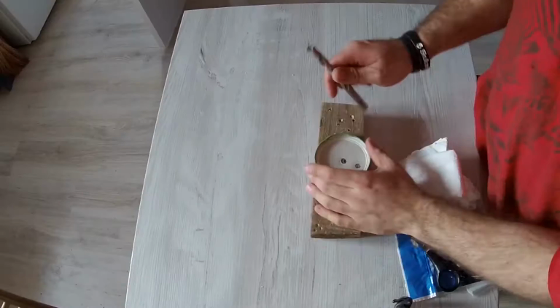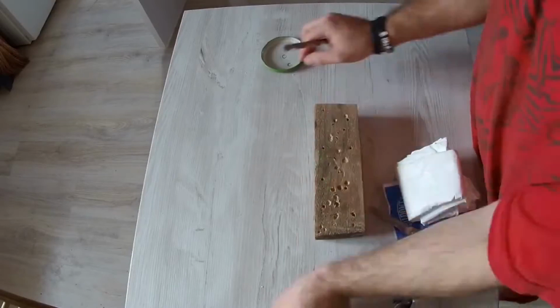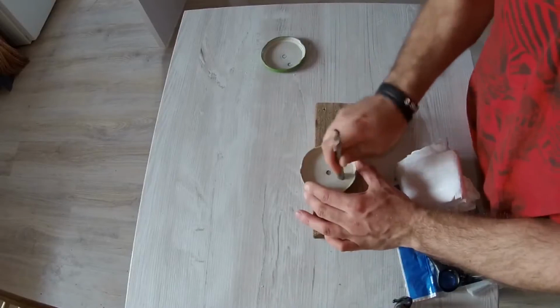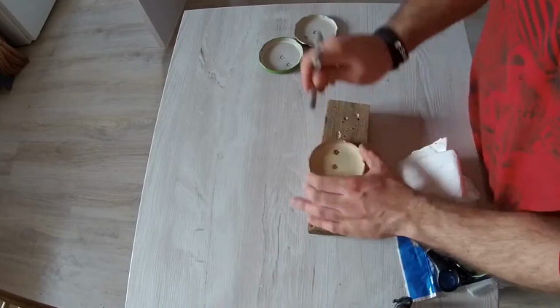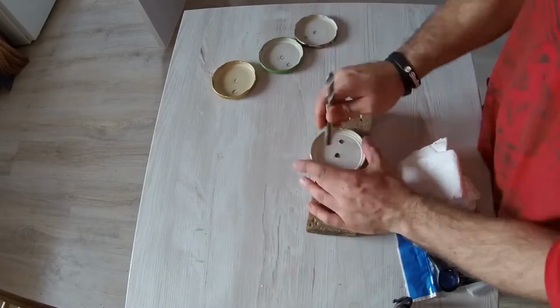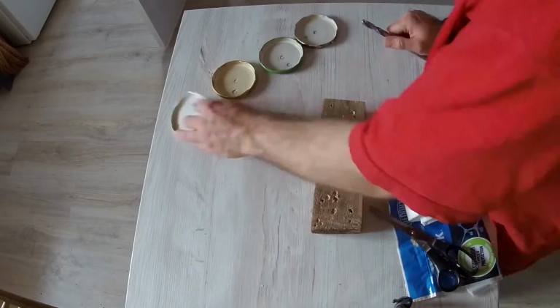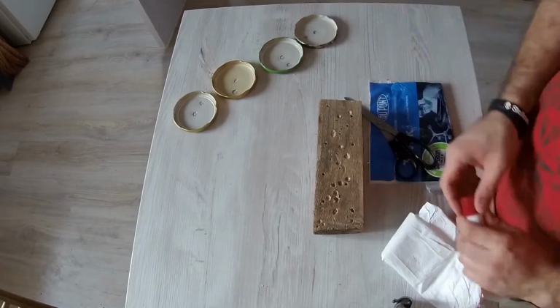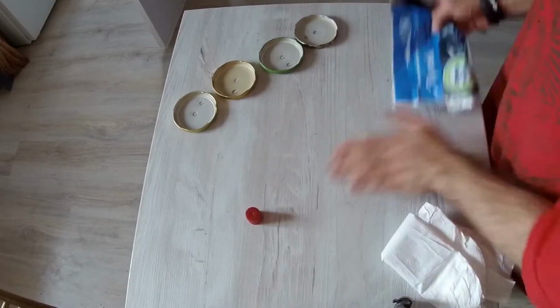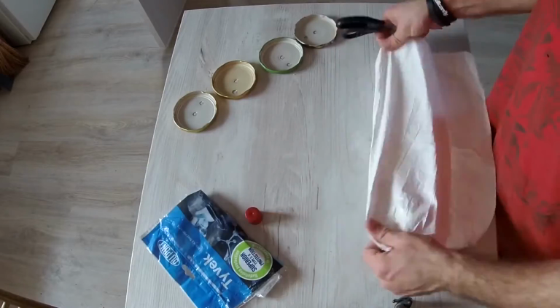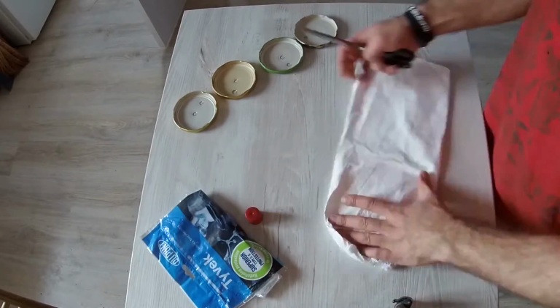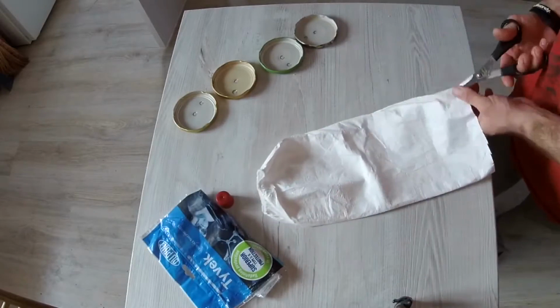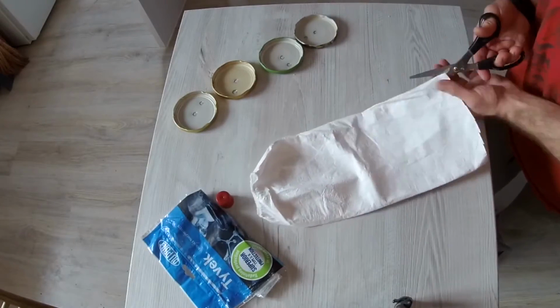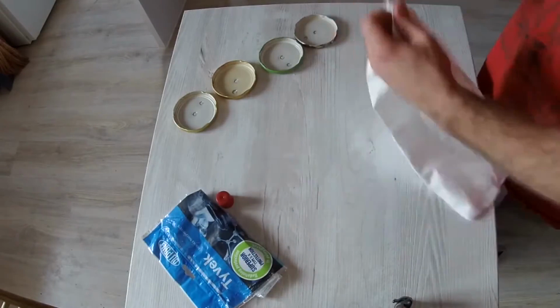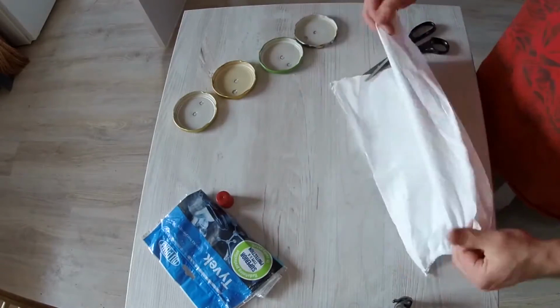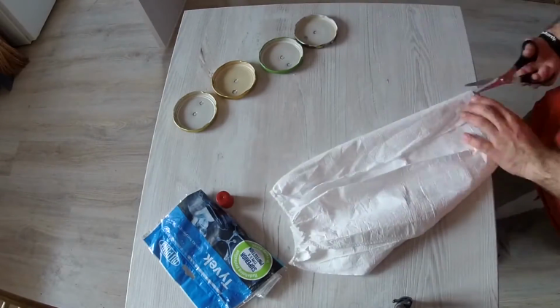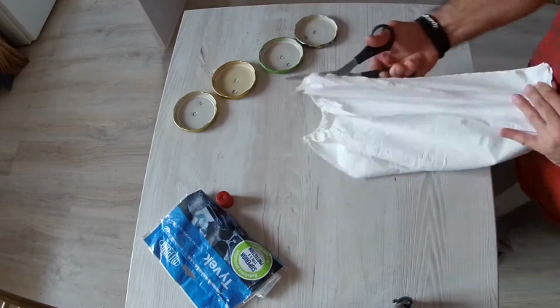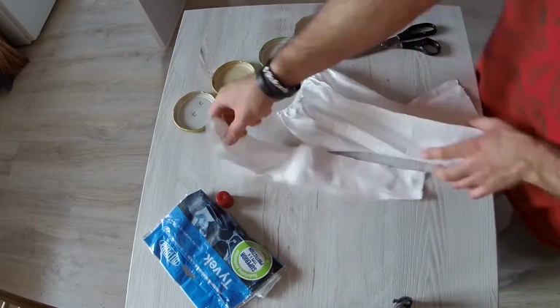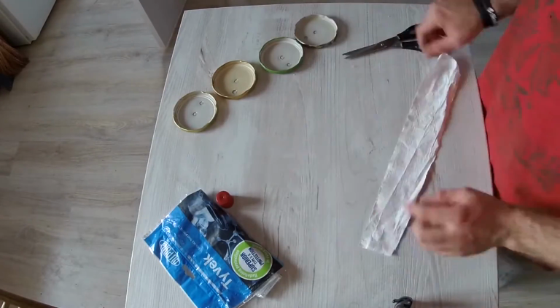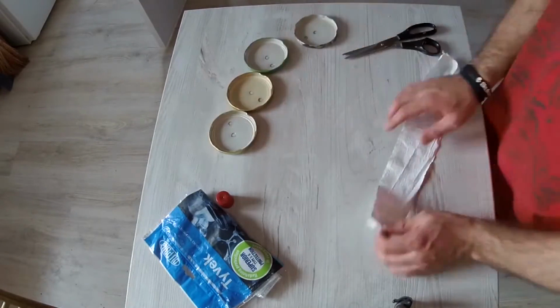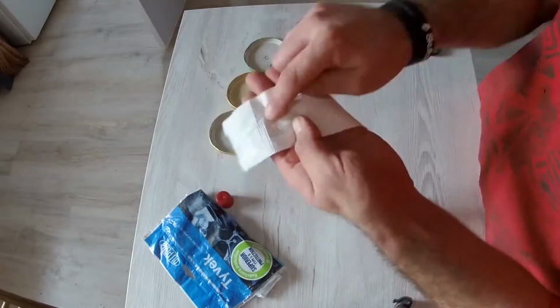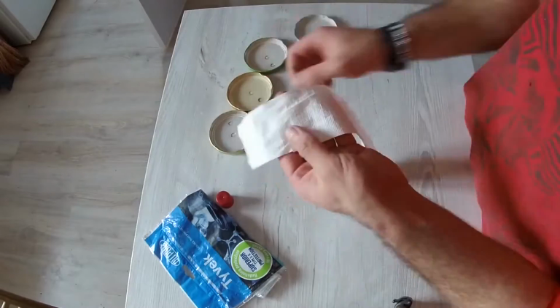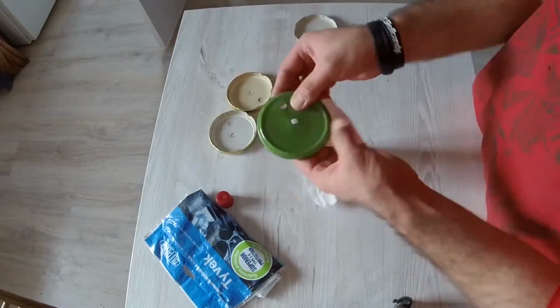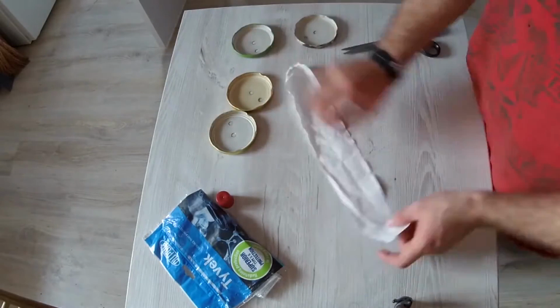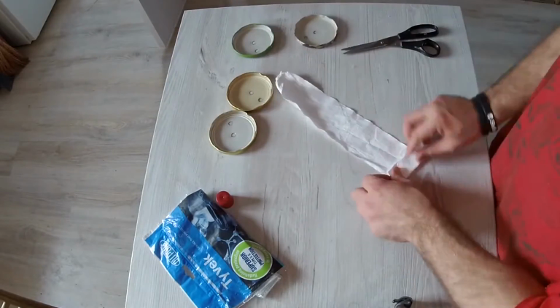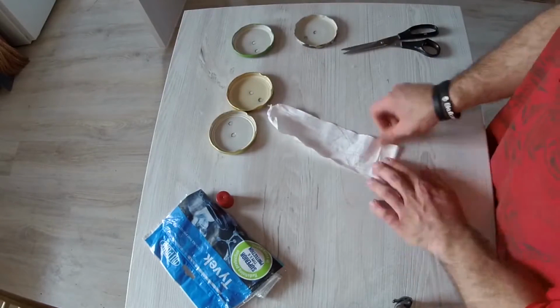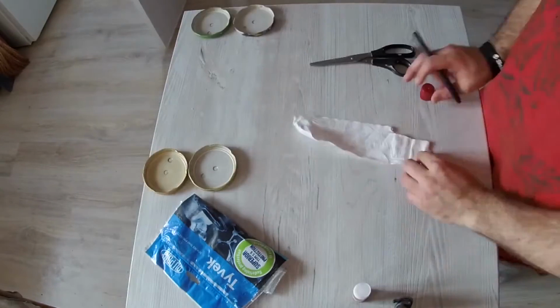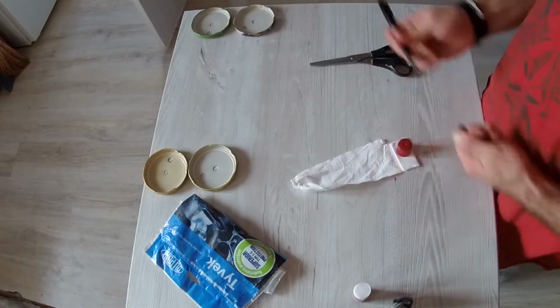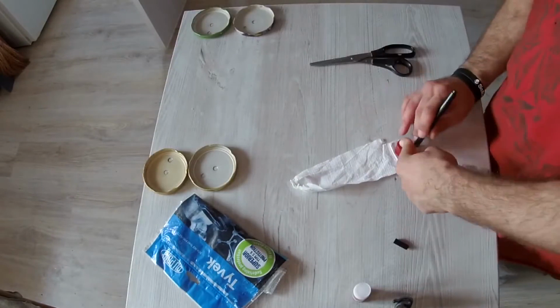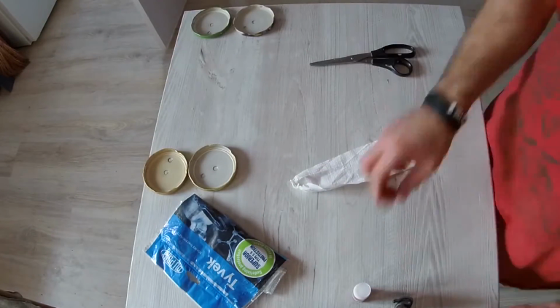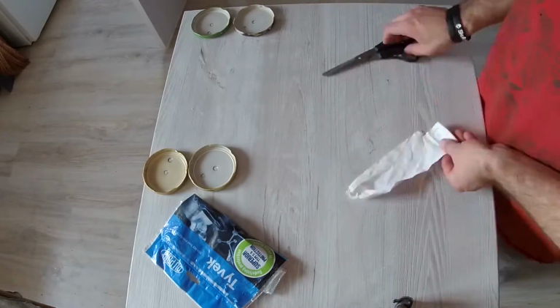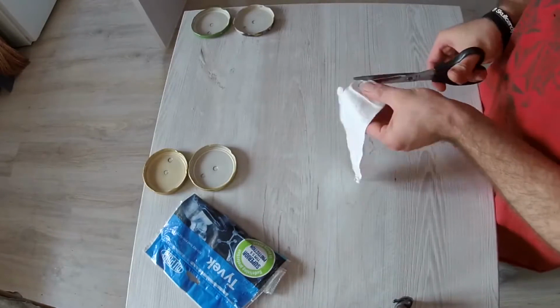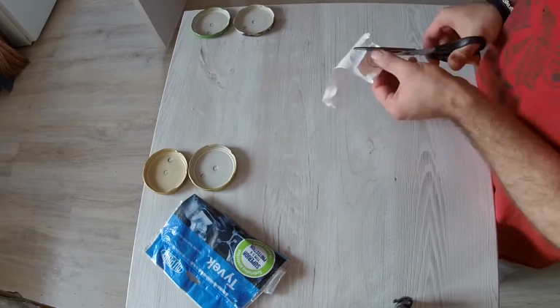Now let's cut our Tyvek cloth. We'll need two round pieces to cover each hole. You need a piece which is slightly larger than the hole itself and obviously you need two pieces for each lid.